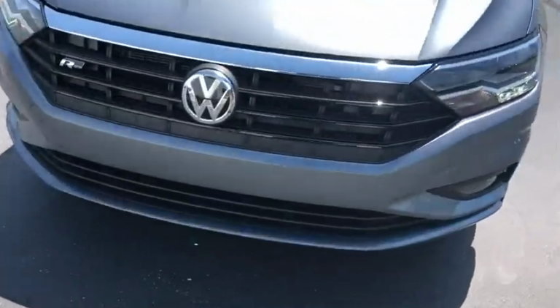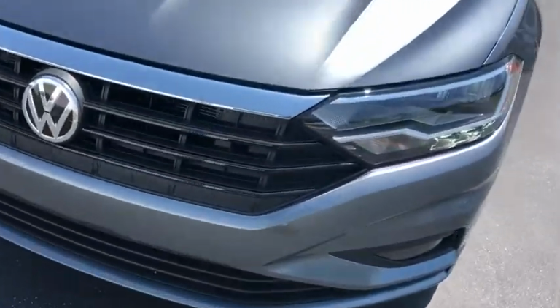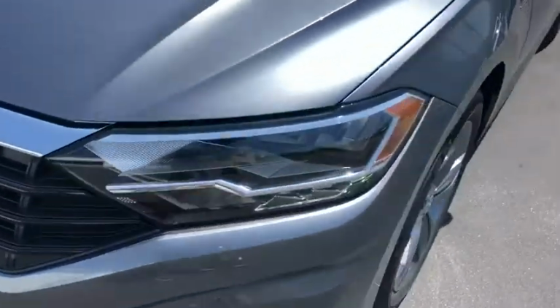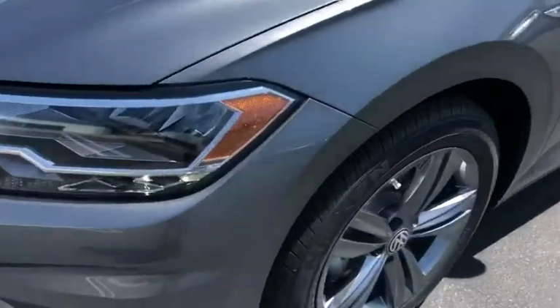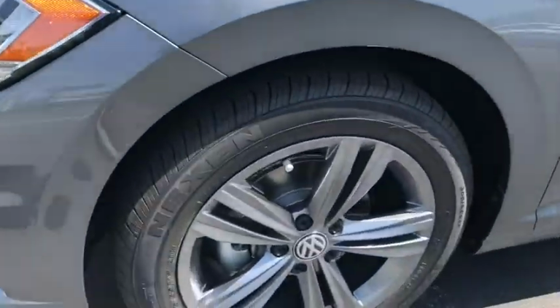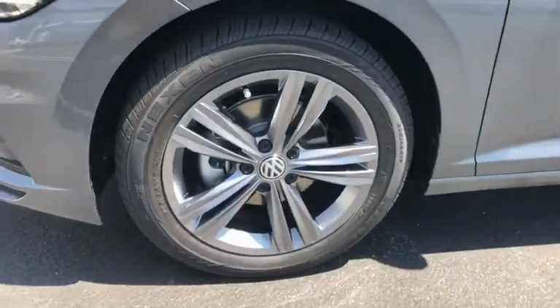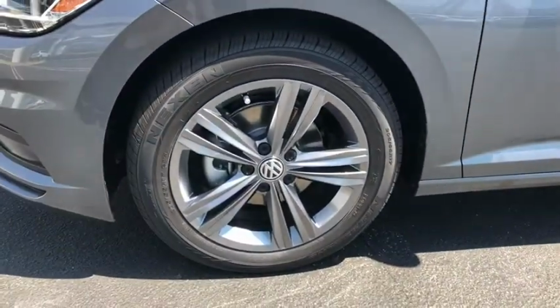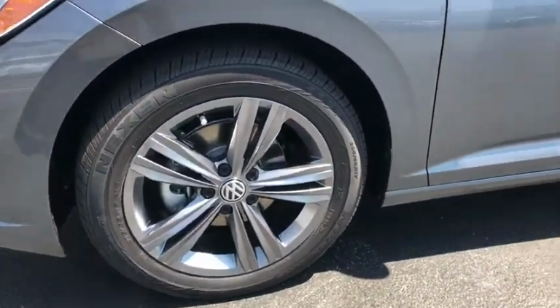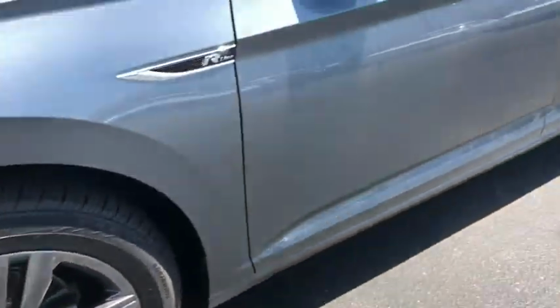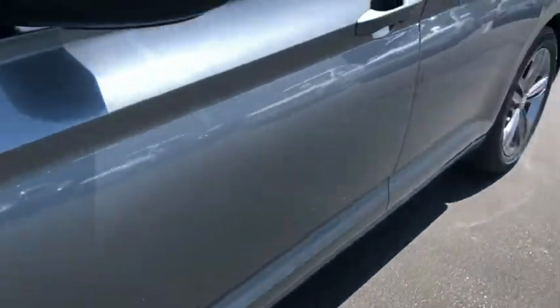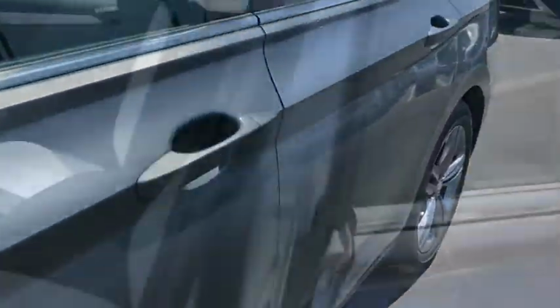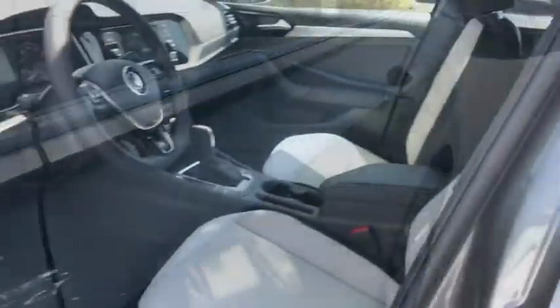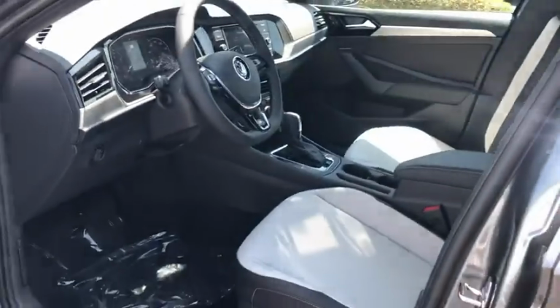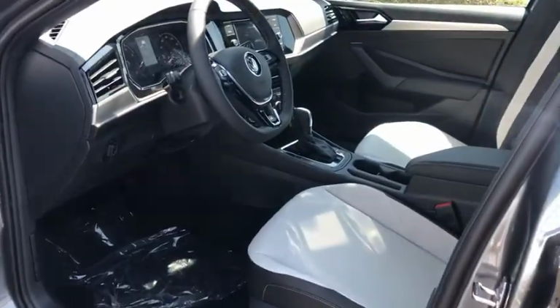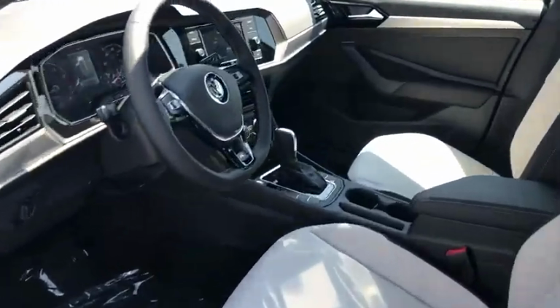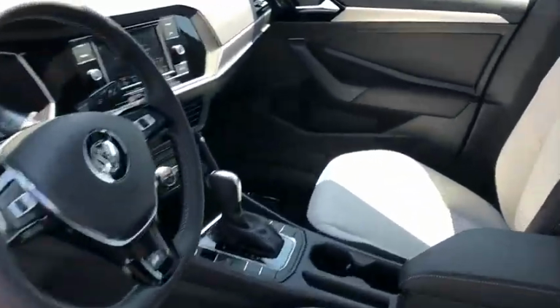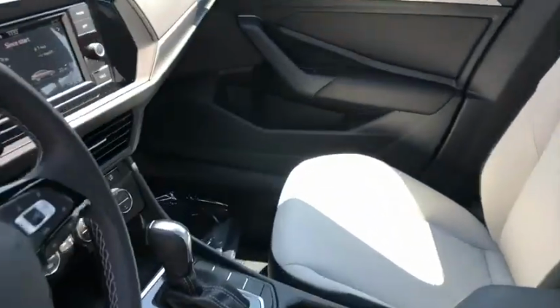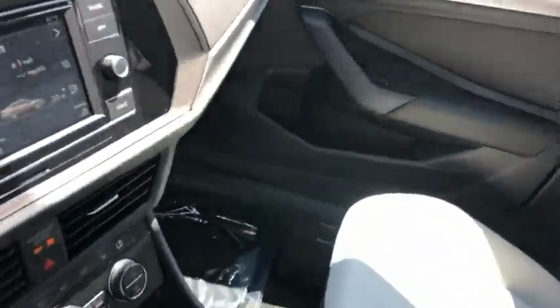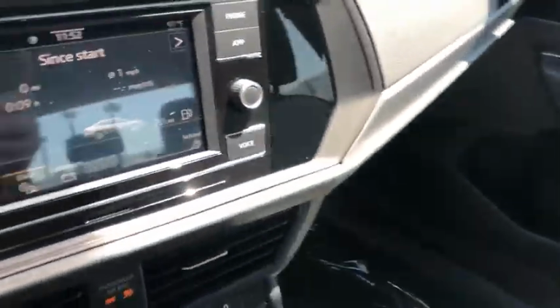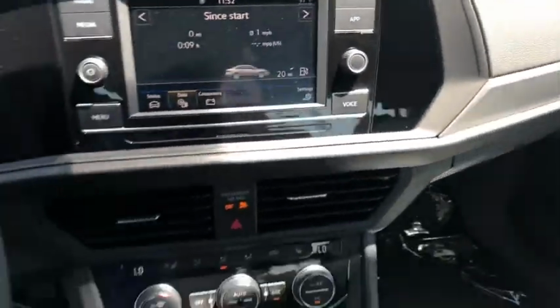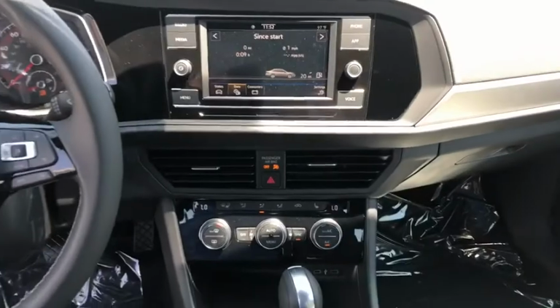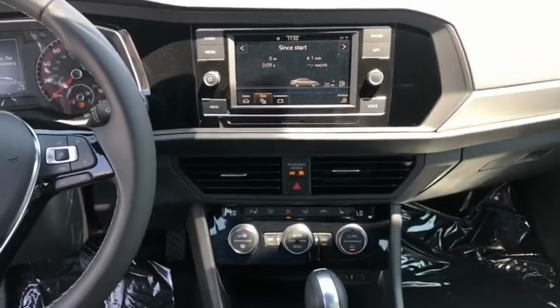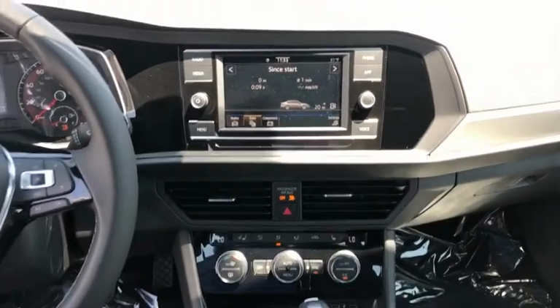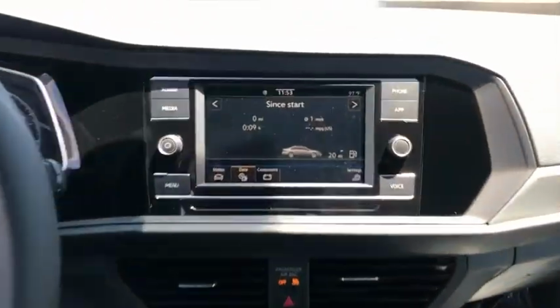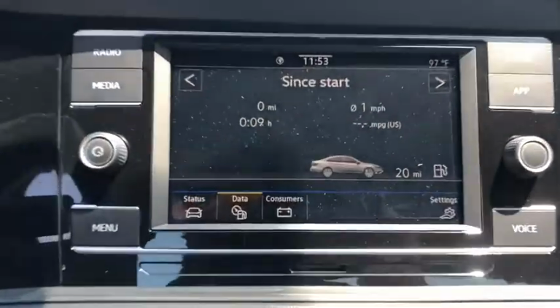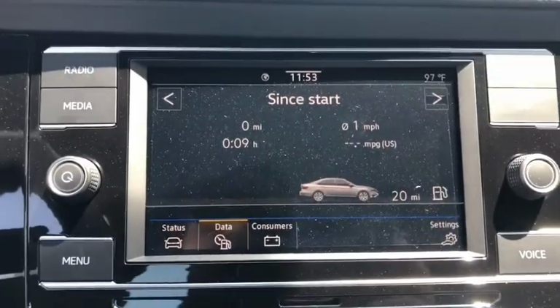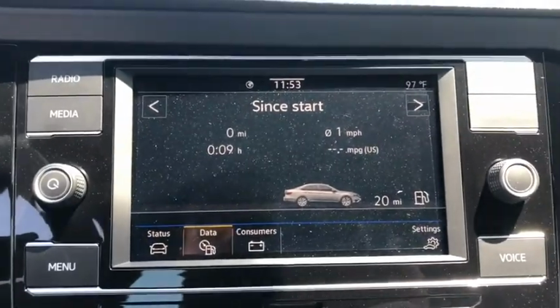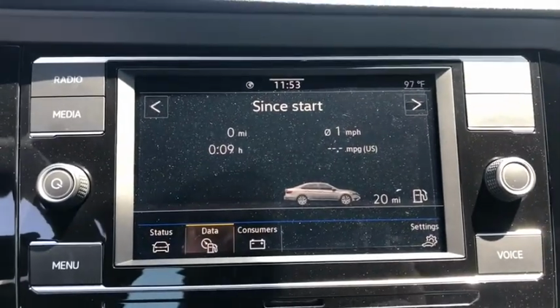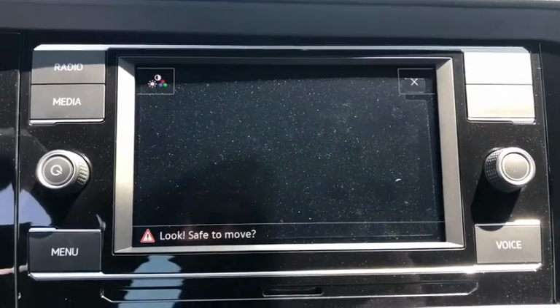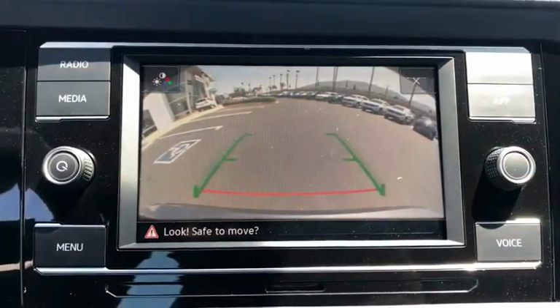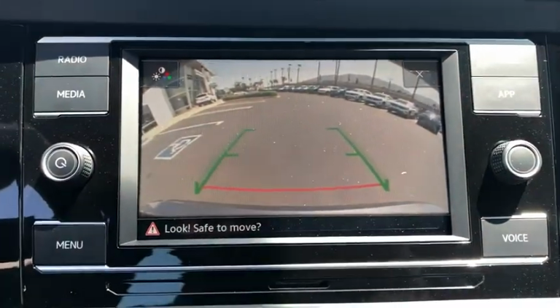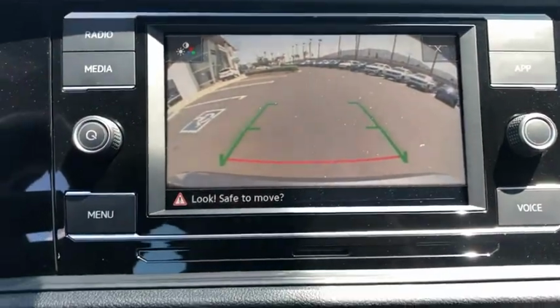Rear window defroster, power windows, electronic stability control, overhead console, panic alarm, power moonroof, remote keyless entry, brake assist, tachometer, front bucket seats, front reading lamps, tilt steering wheel.